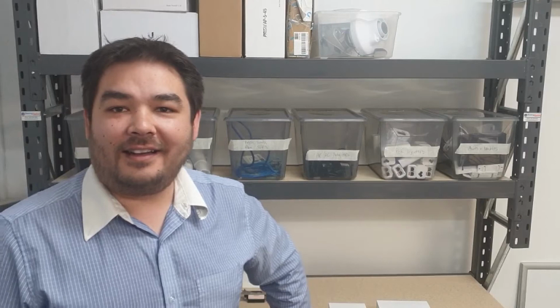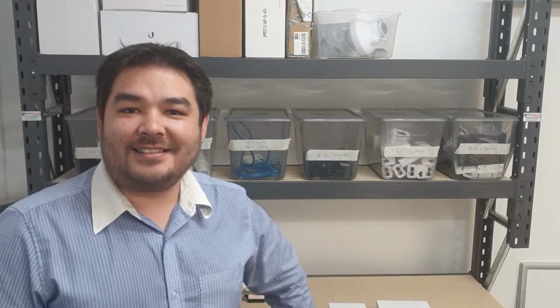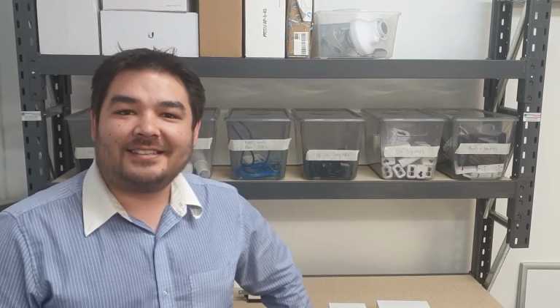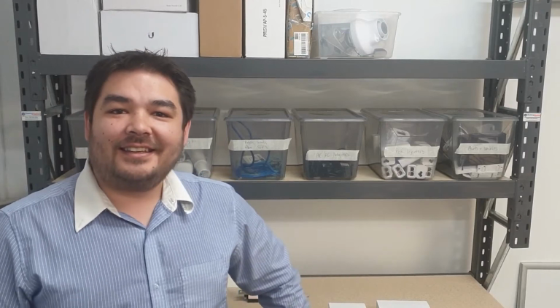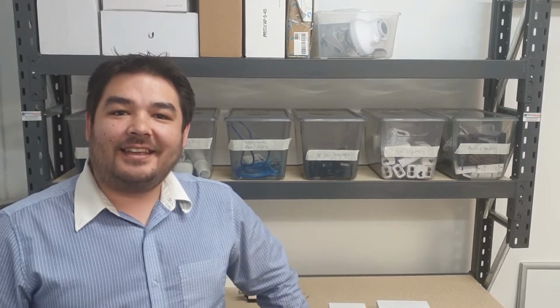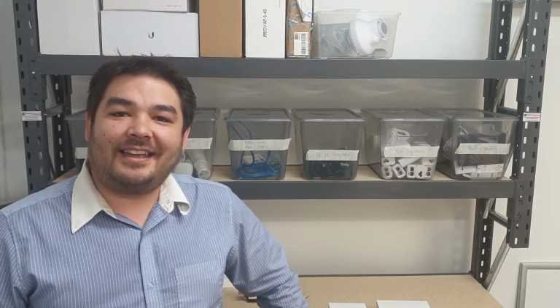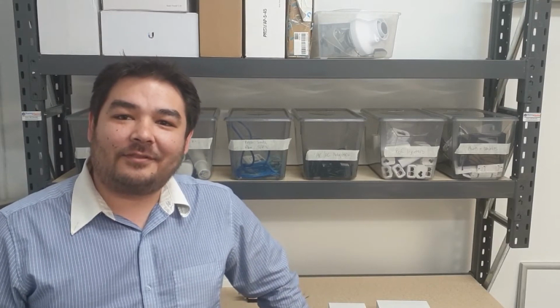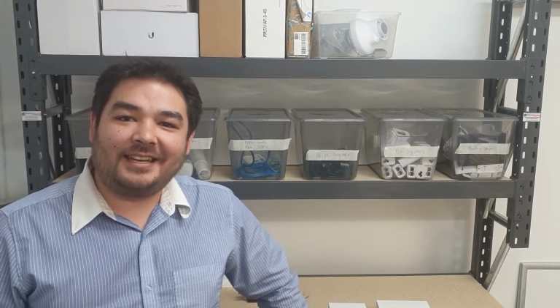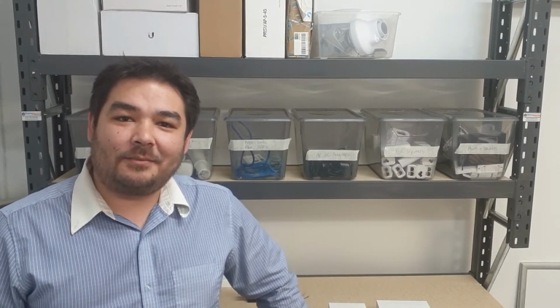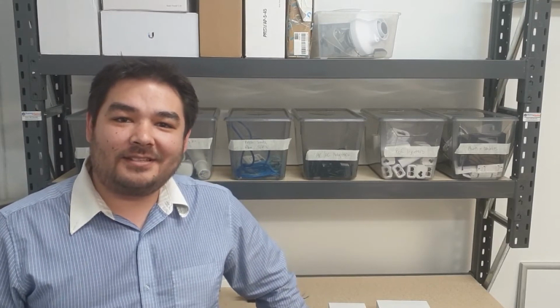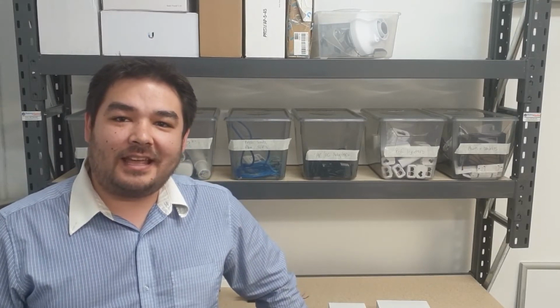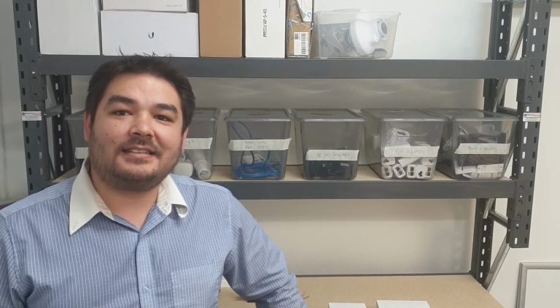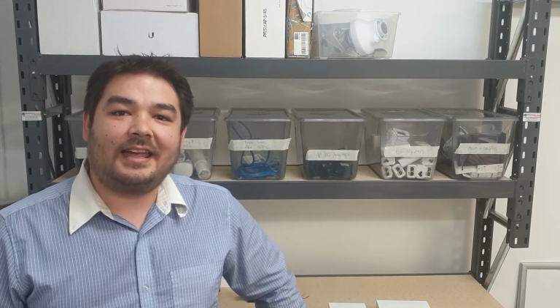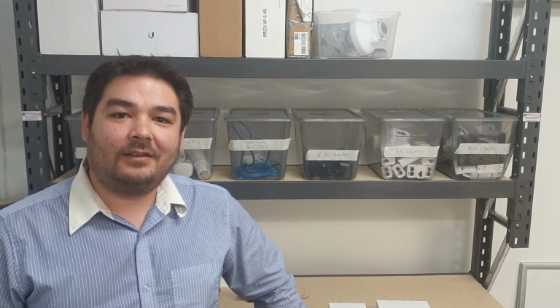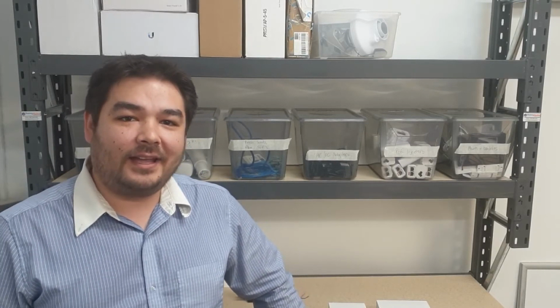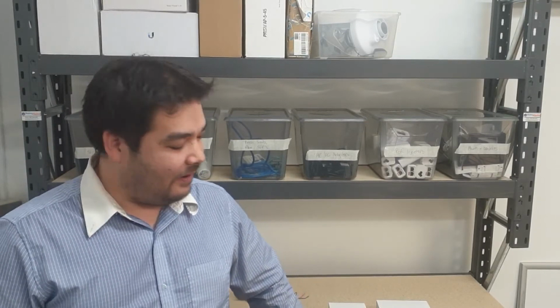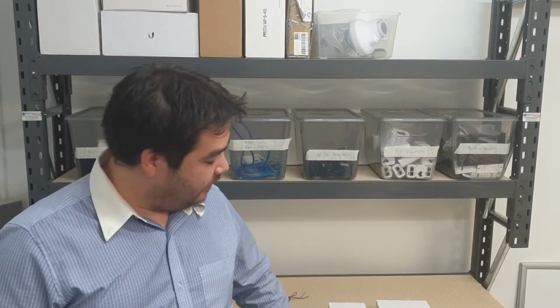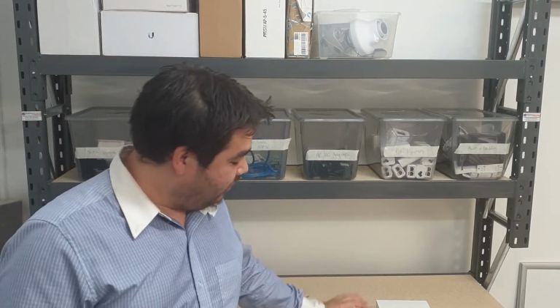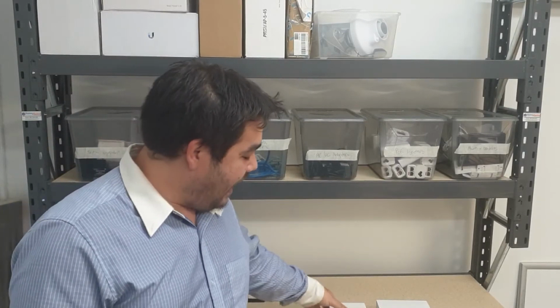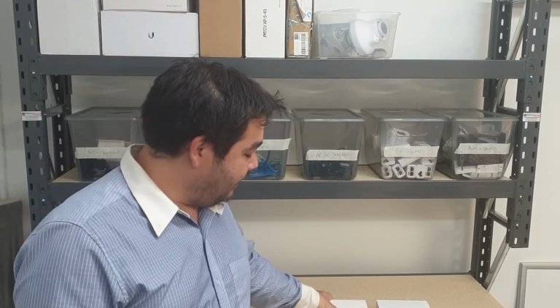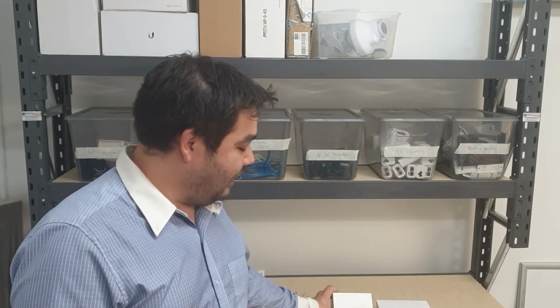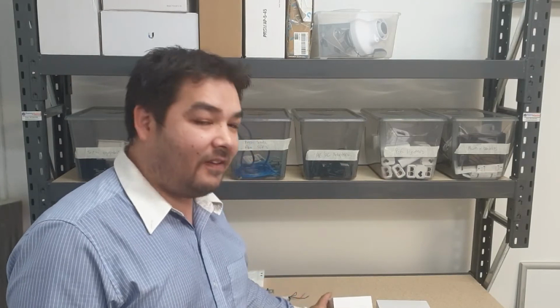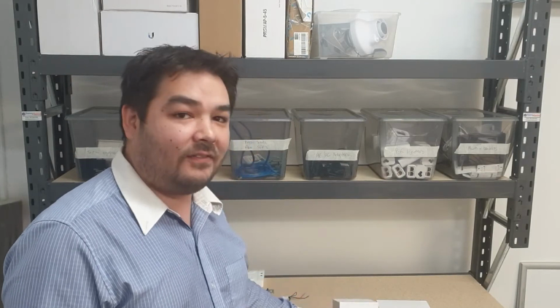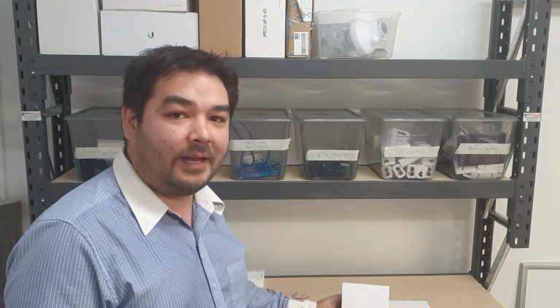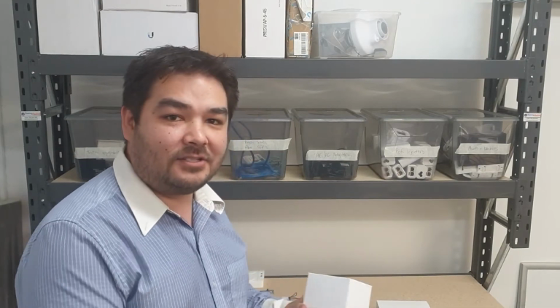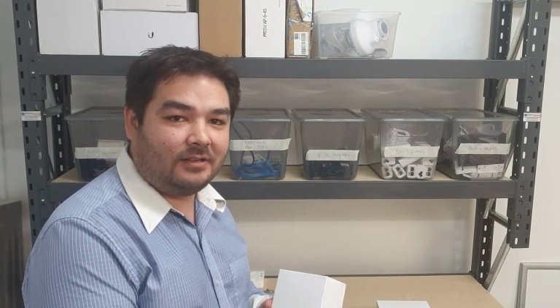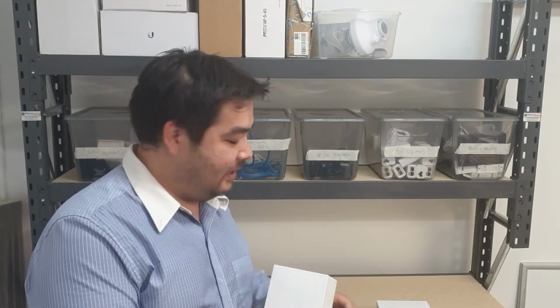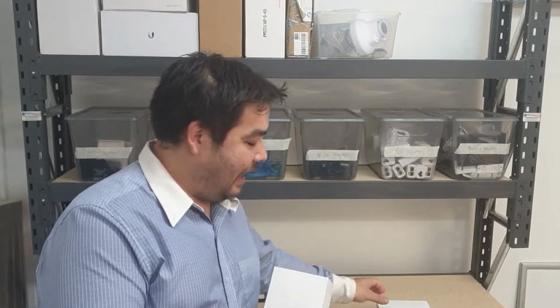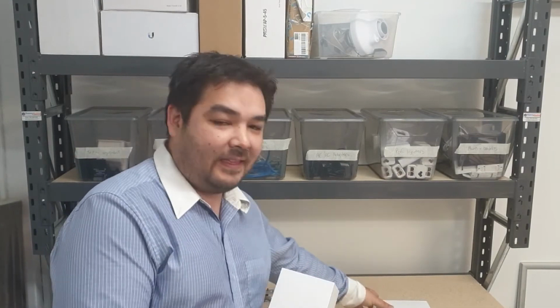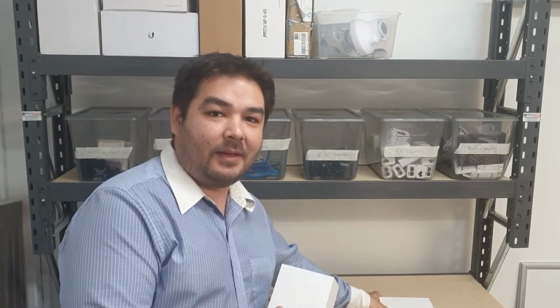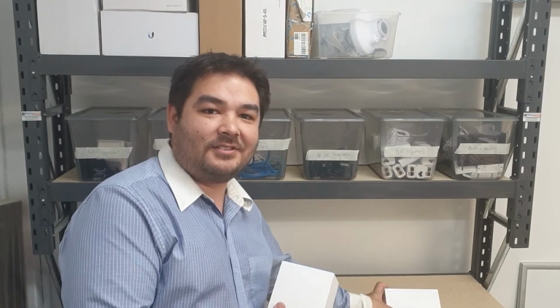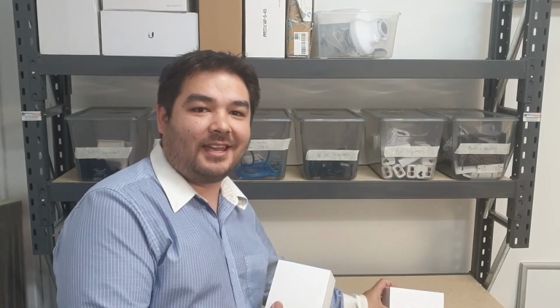Hi guys, Young here from Leader Computers and today we're going to have a bit of a look at the Fanville PA2 and the PA2 kit.